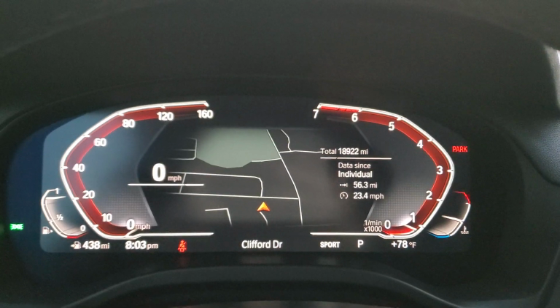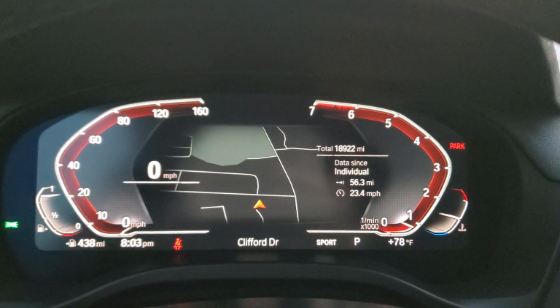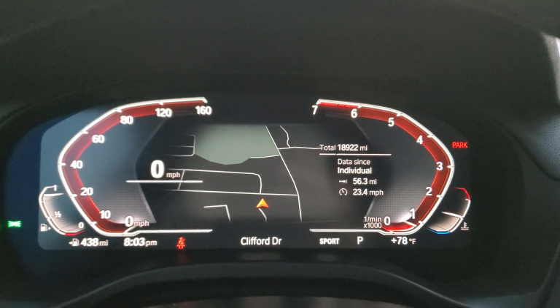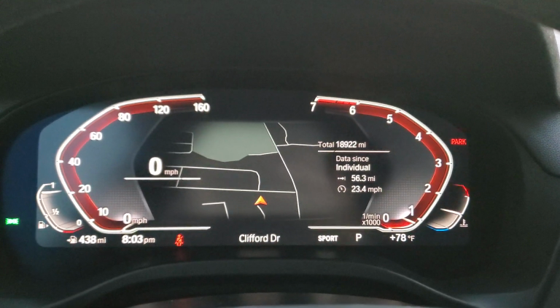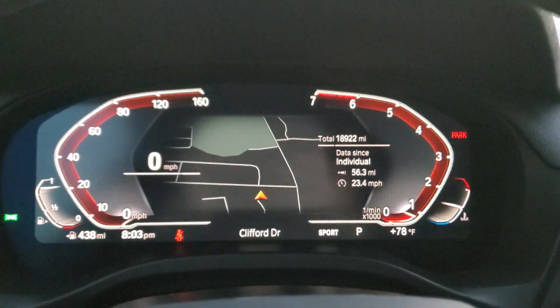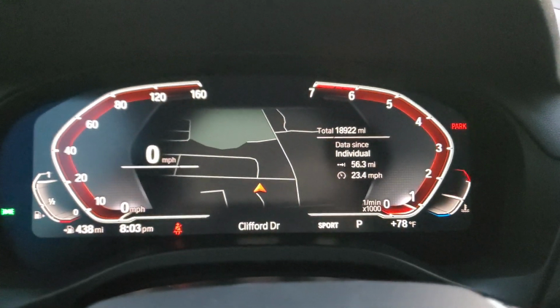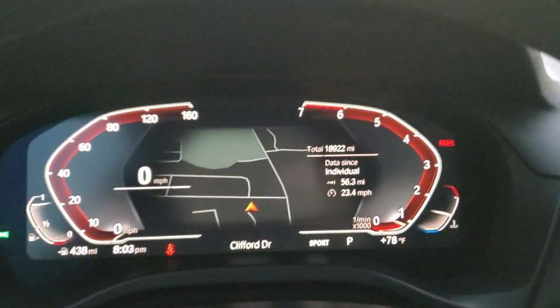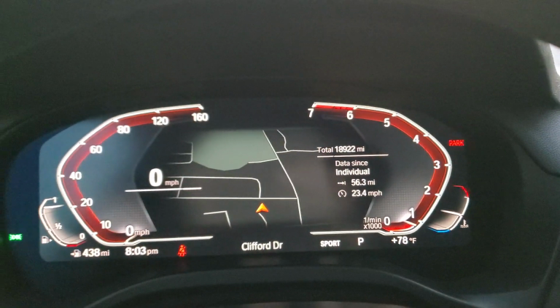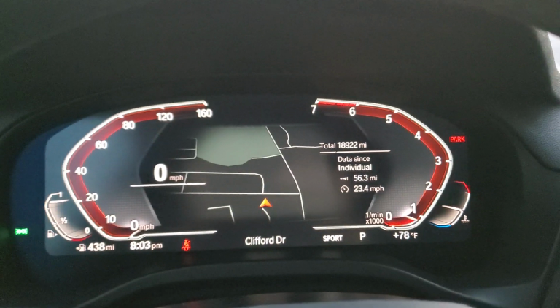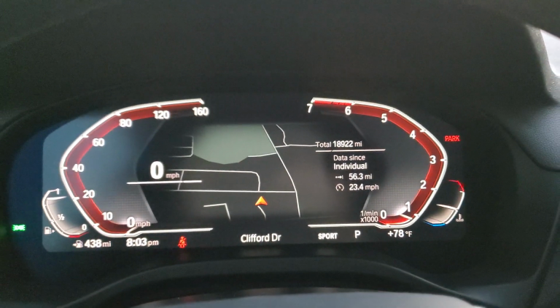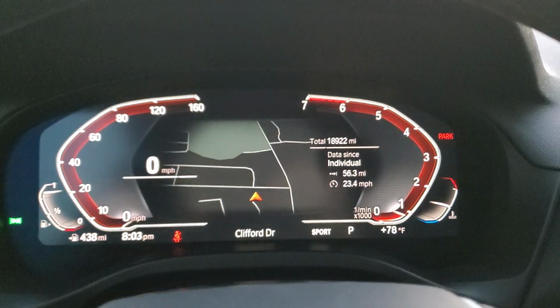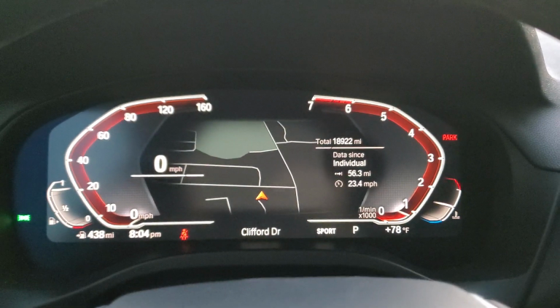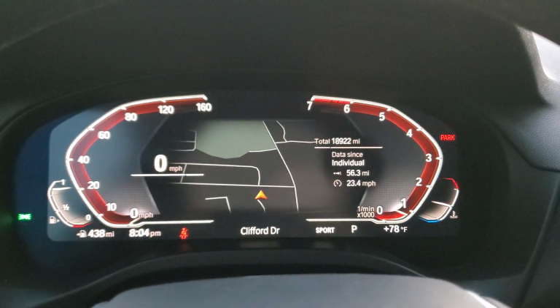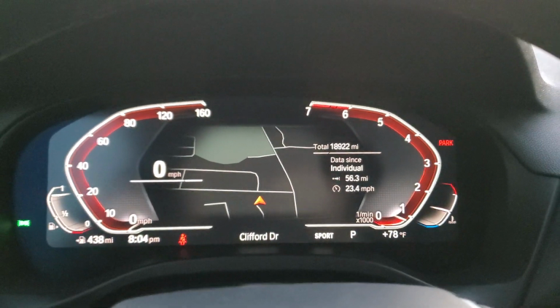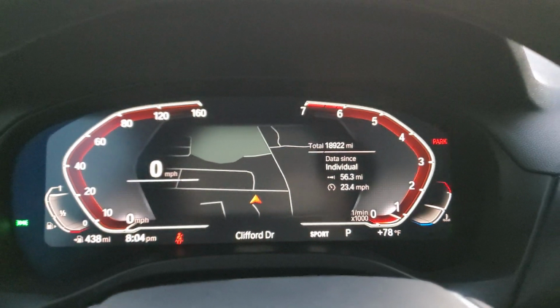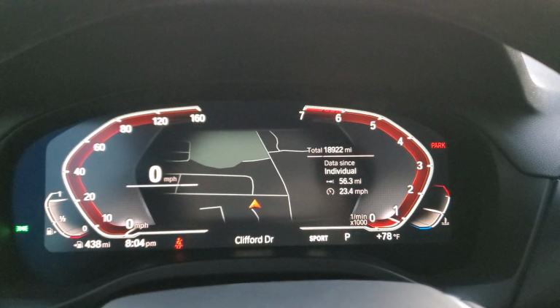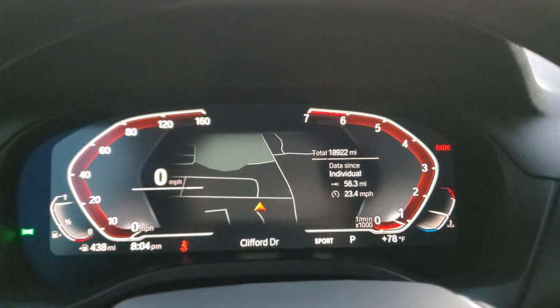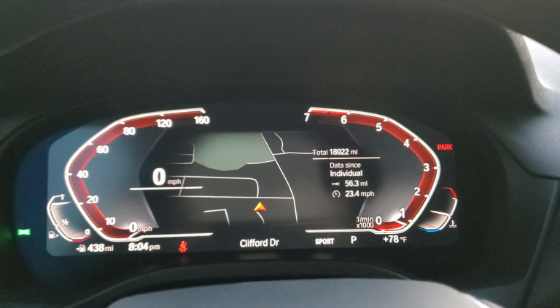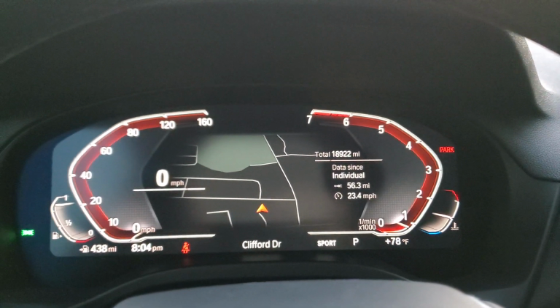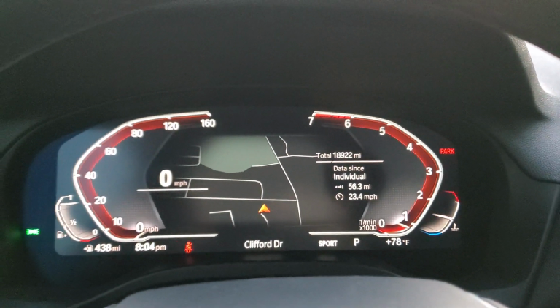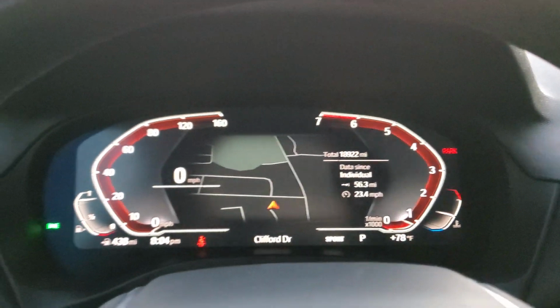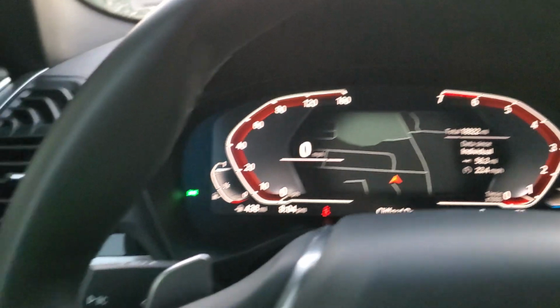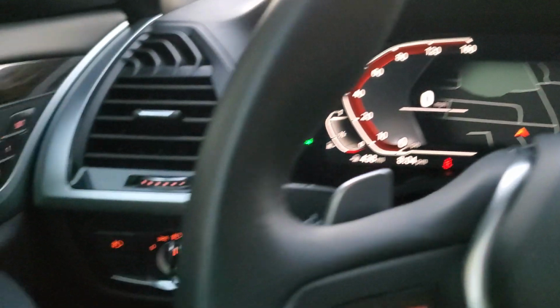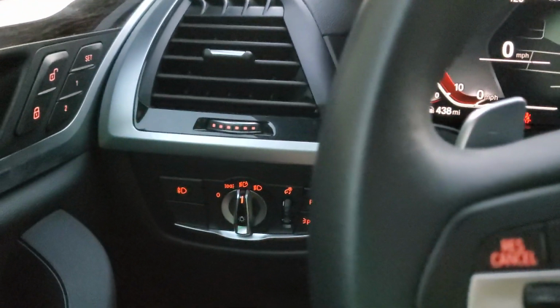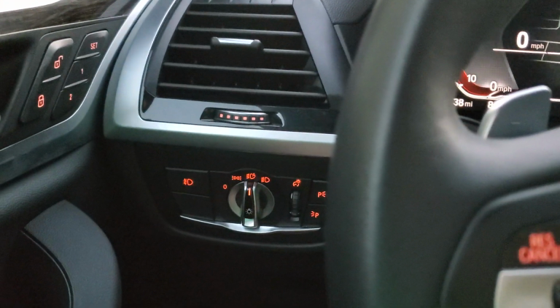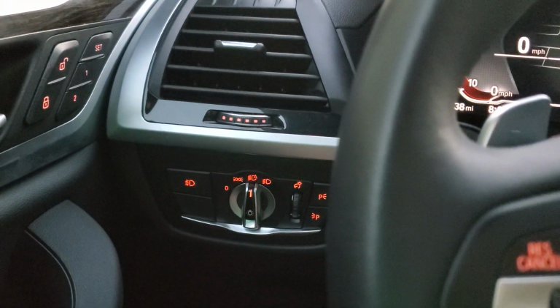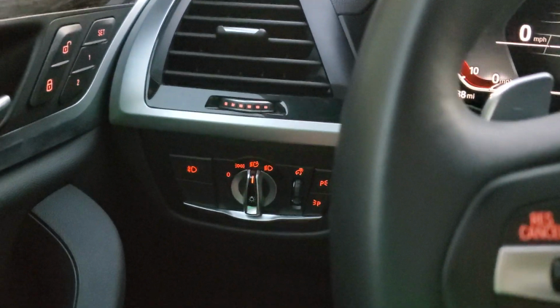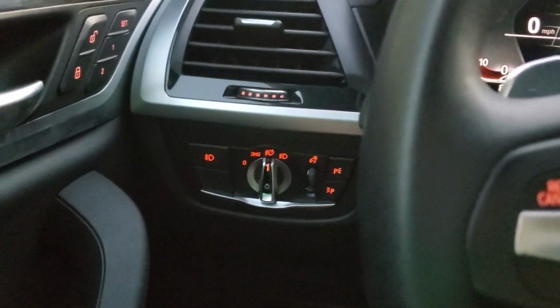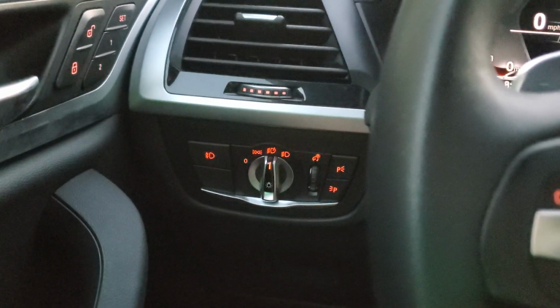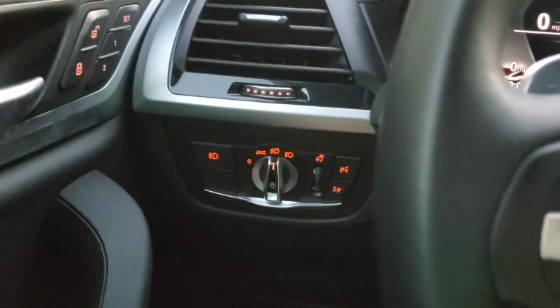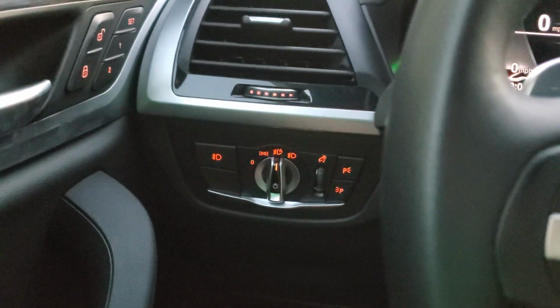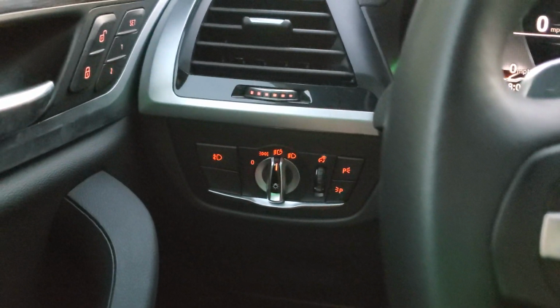Hey guys, what's going on? Welcome back to the channel. So, today I just thought I'd show you a demonstration of how the swivel headlights work on a BMW X3. It only works in the auto mode.